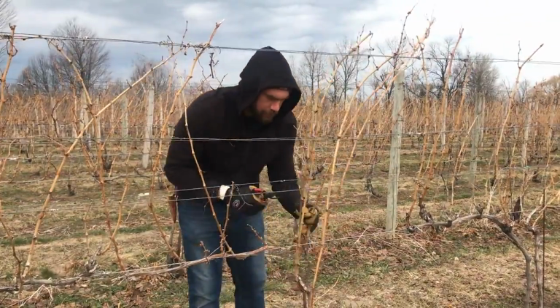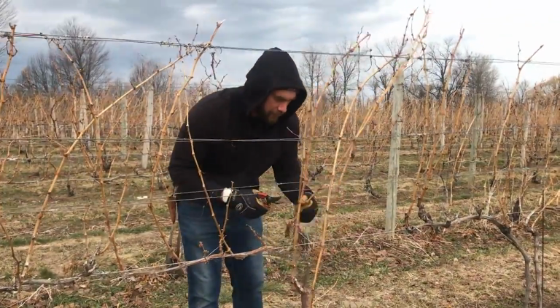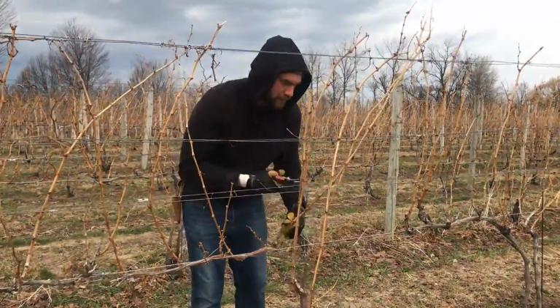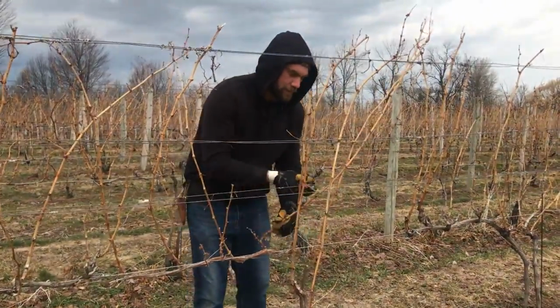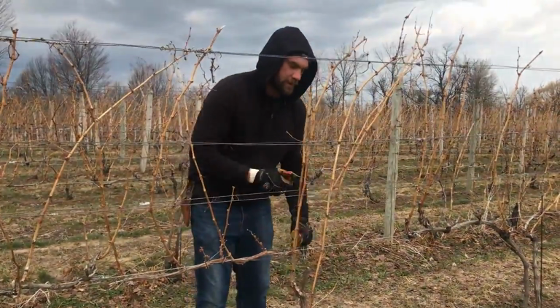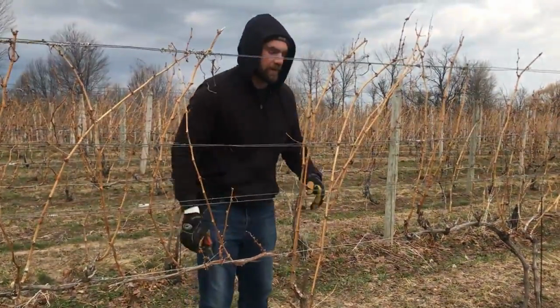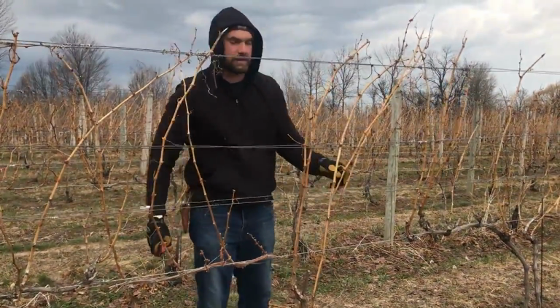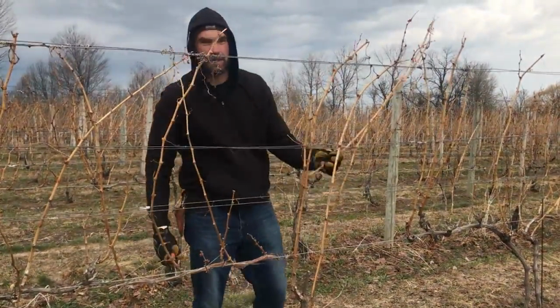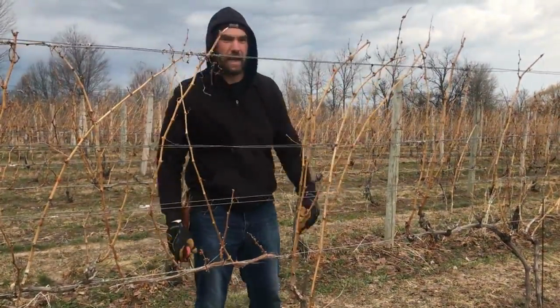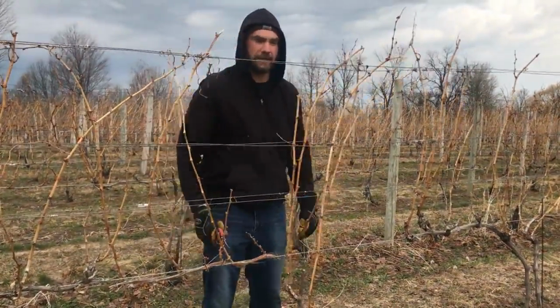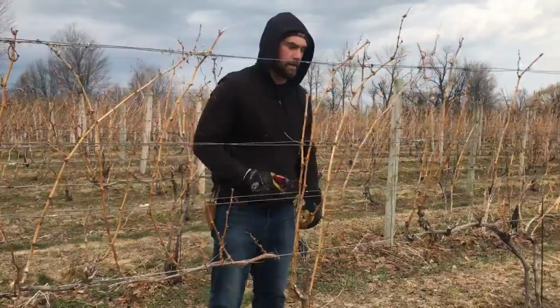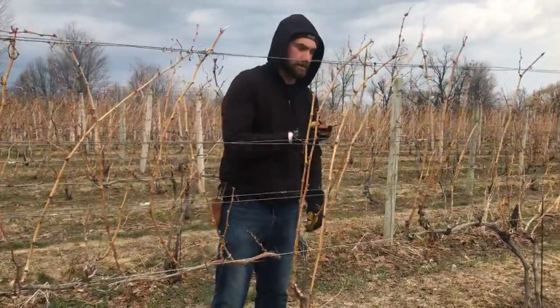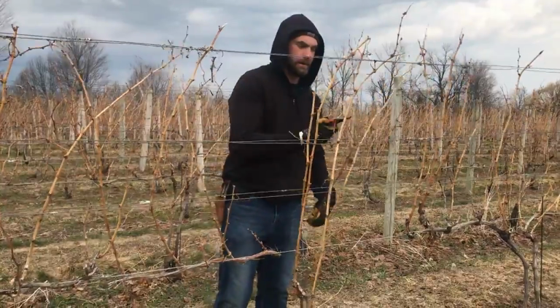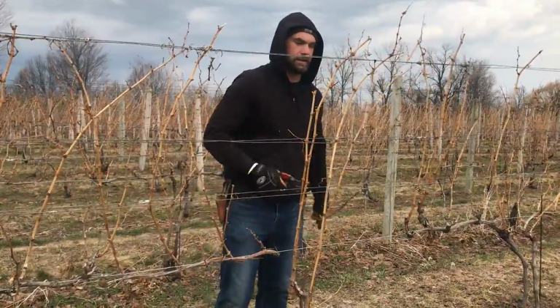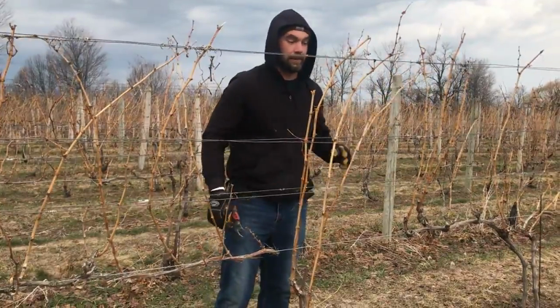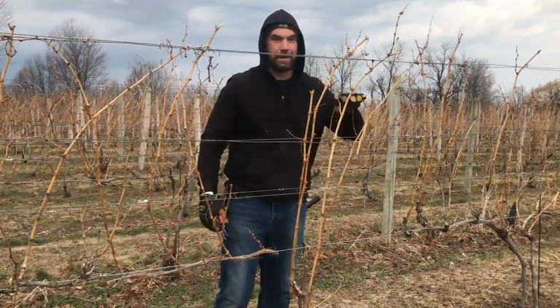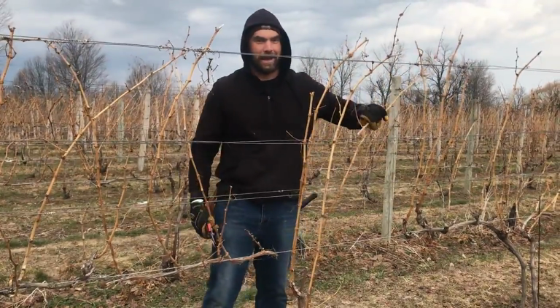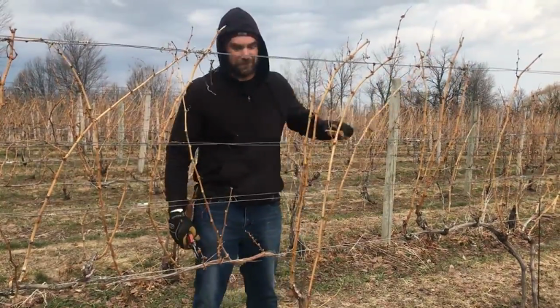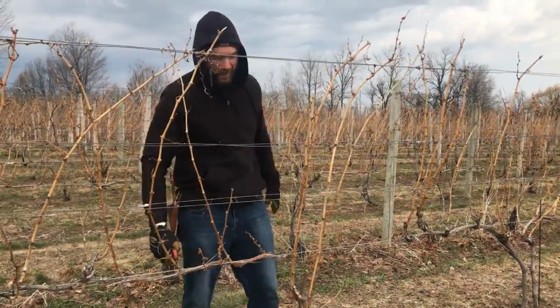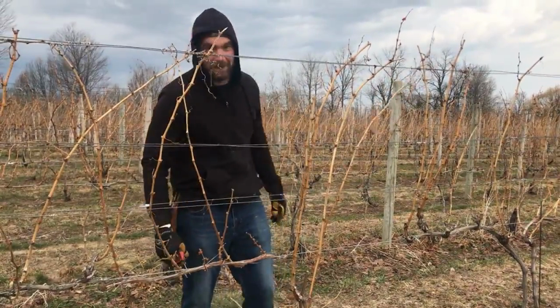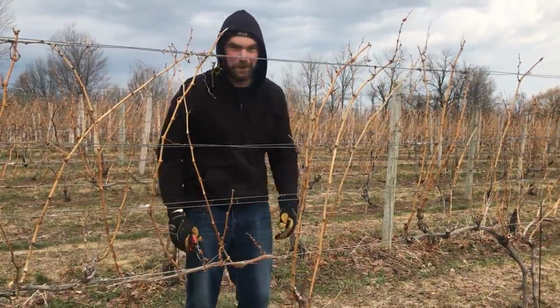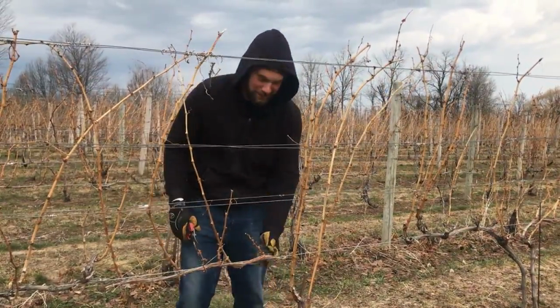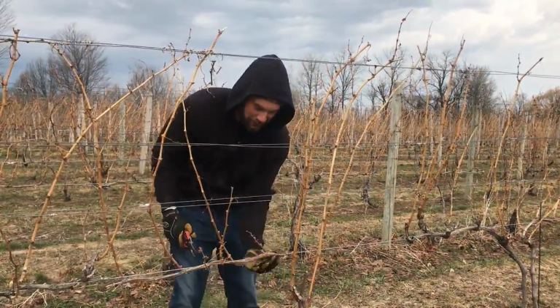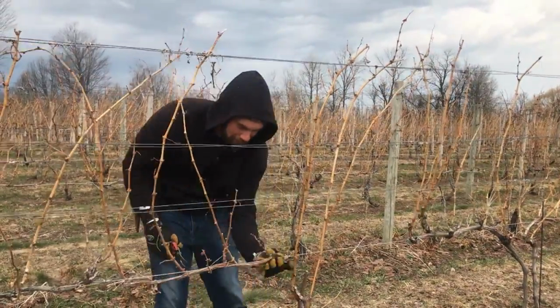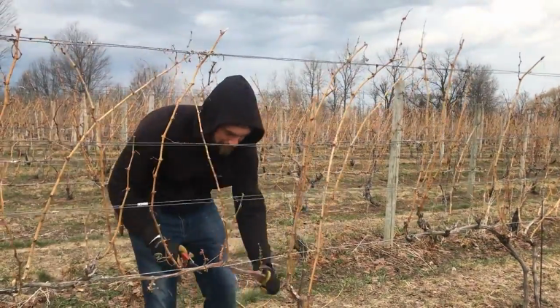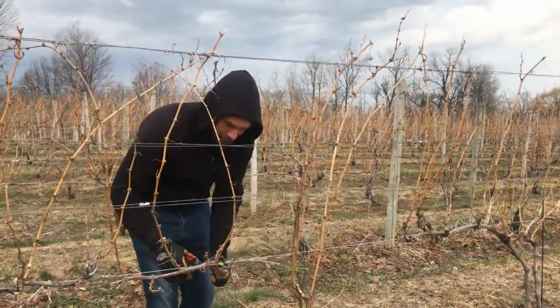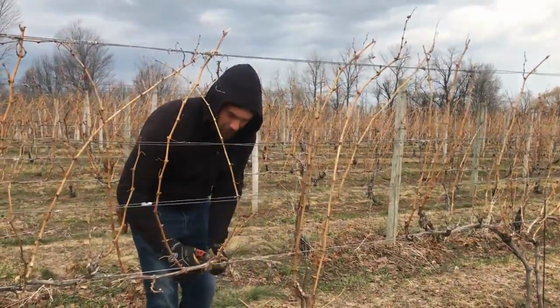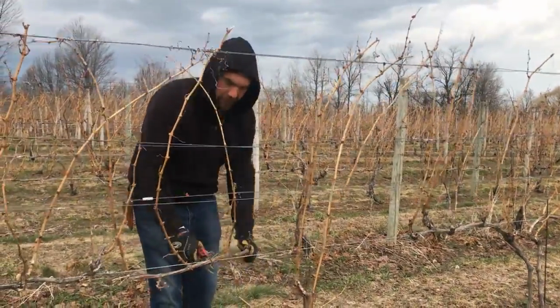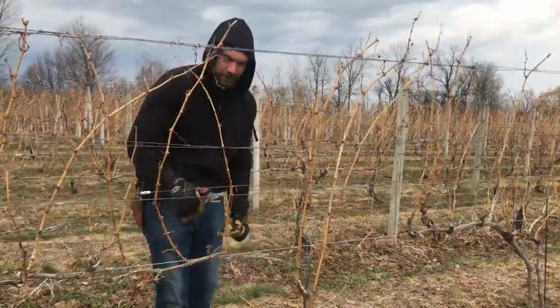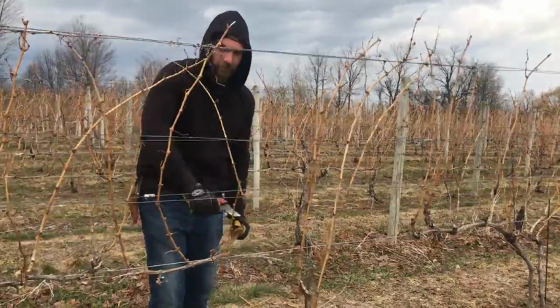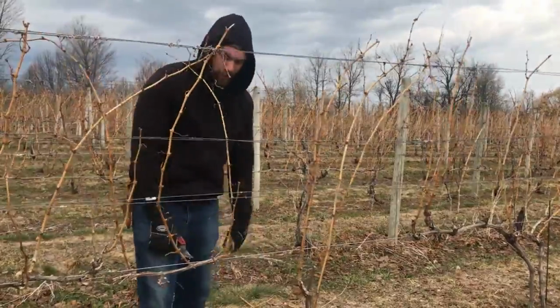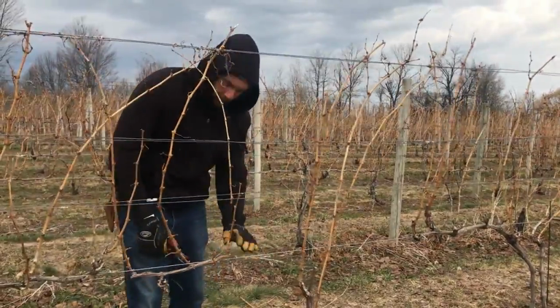Also, in the event that somebody's tying down and they snap a cane in half, we have extras. So that's our general protocol.